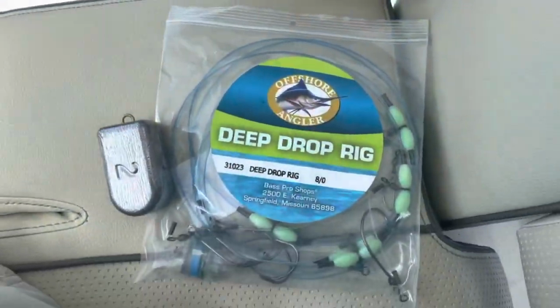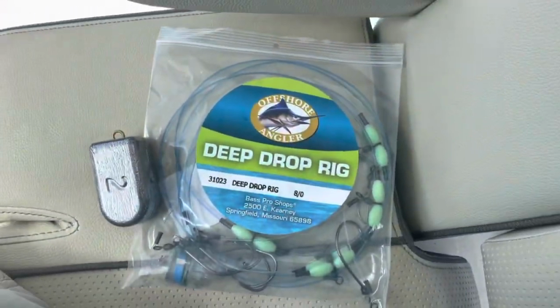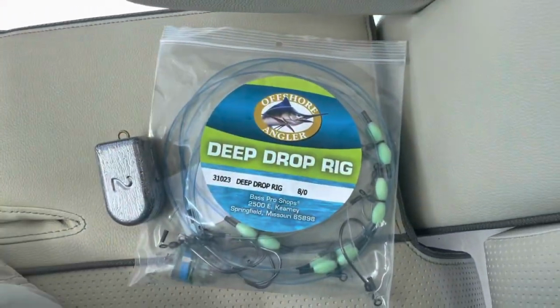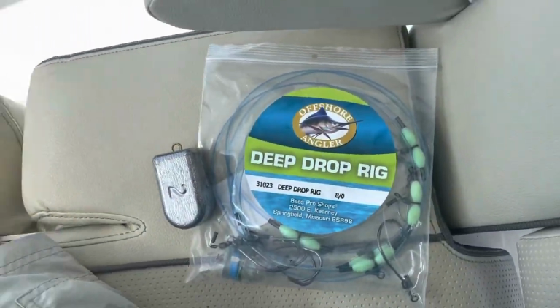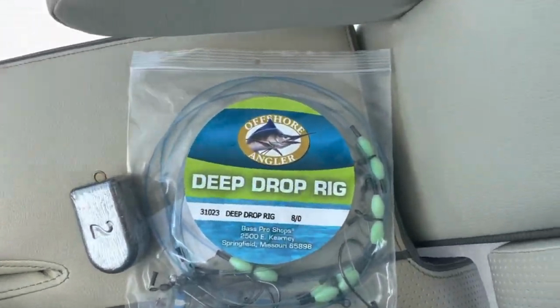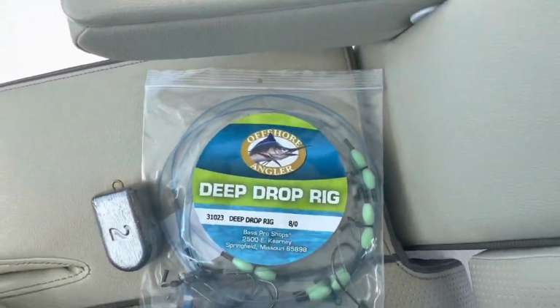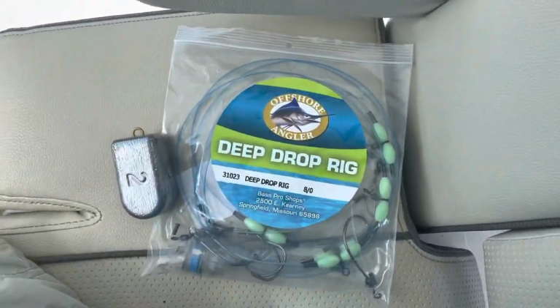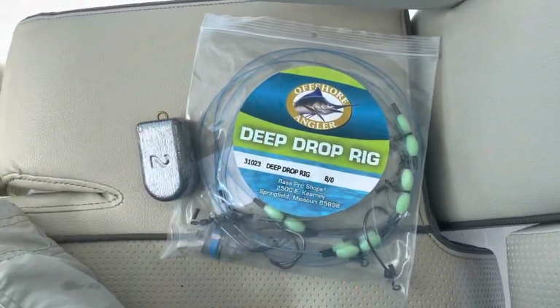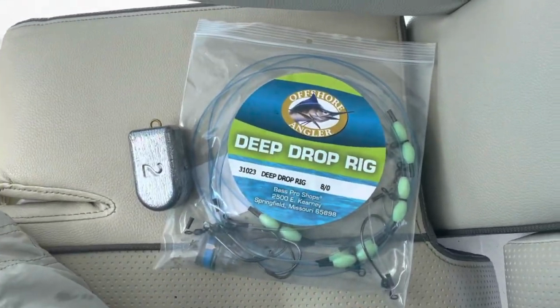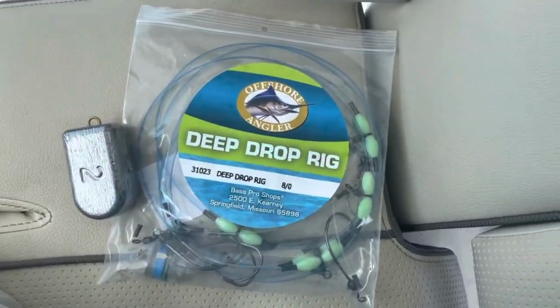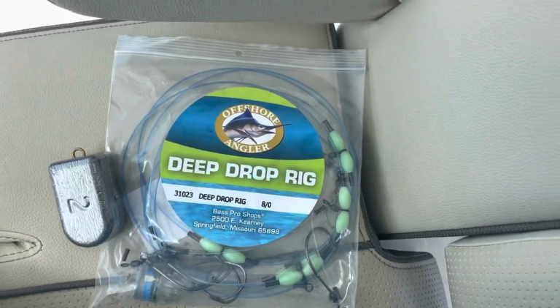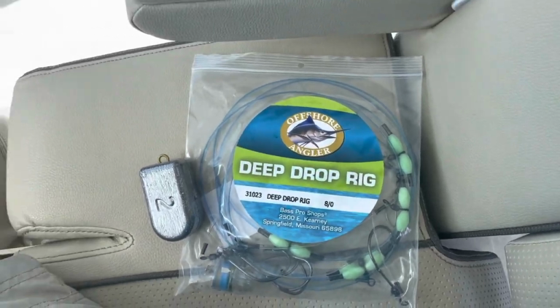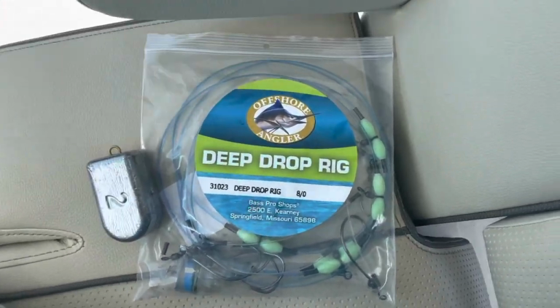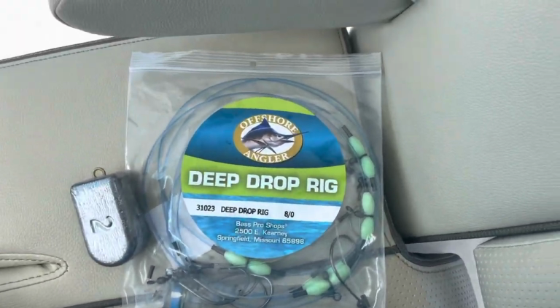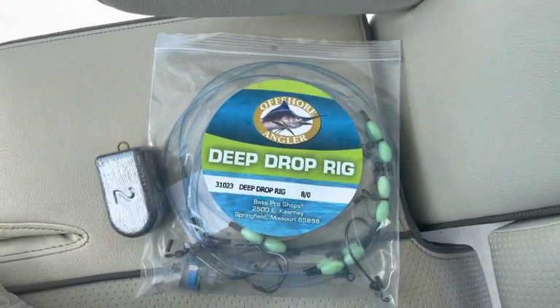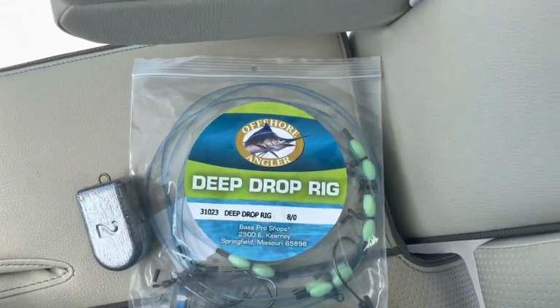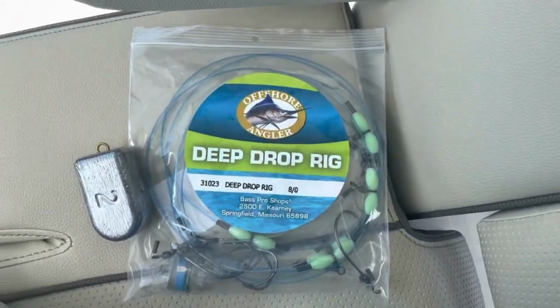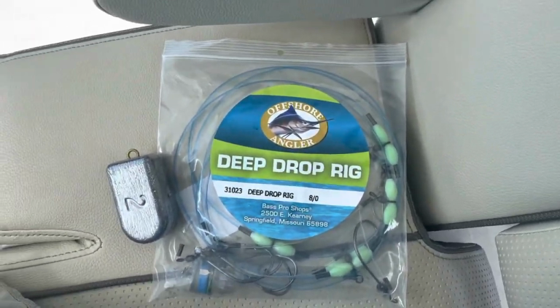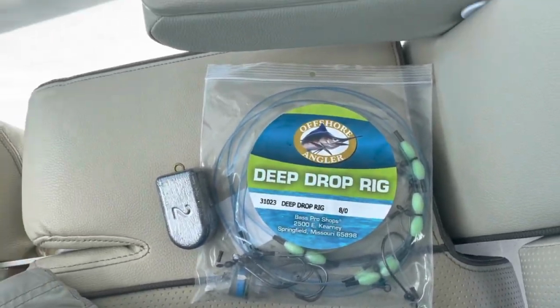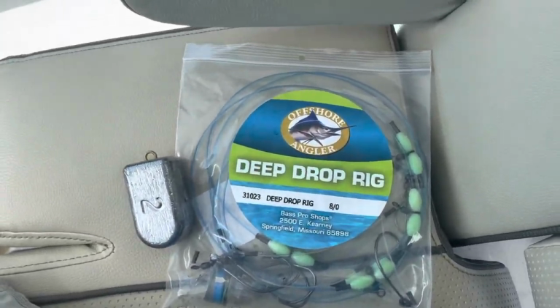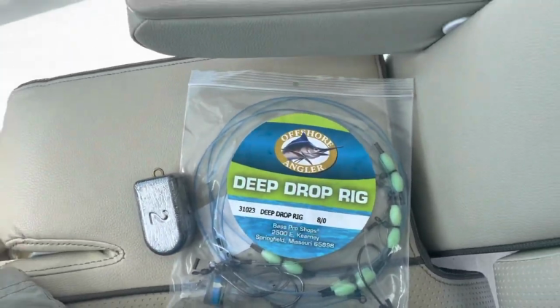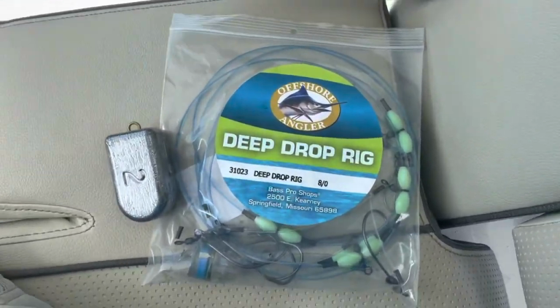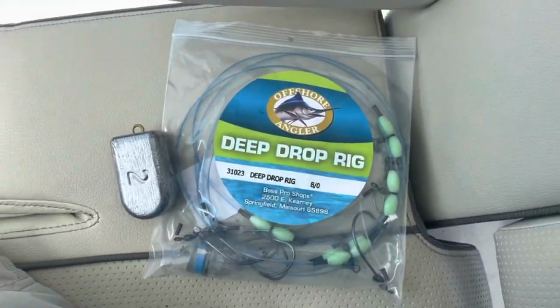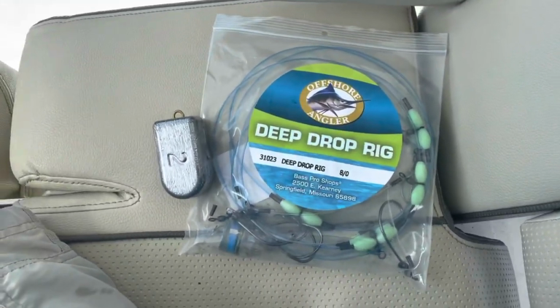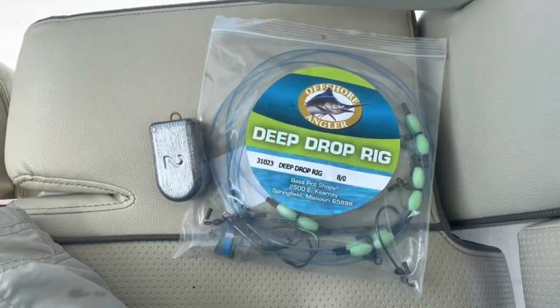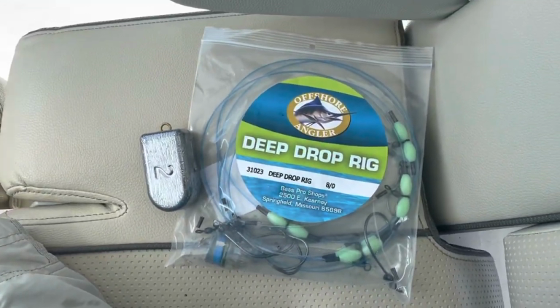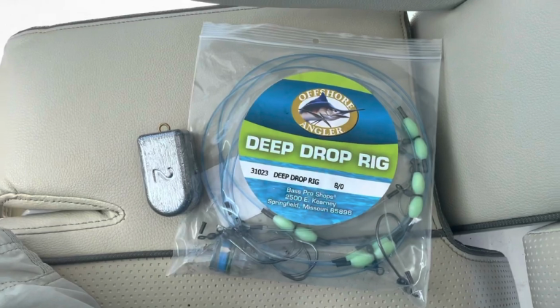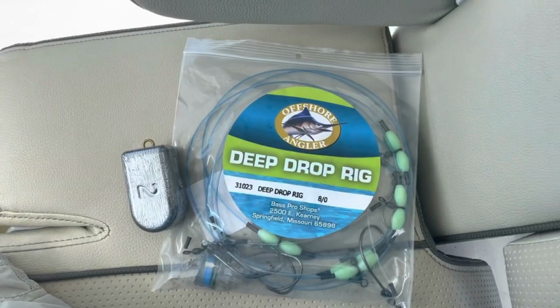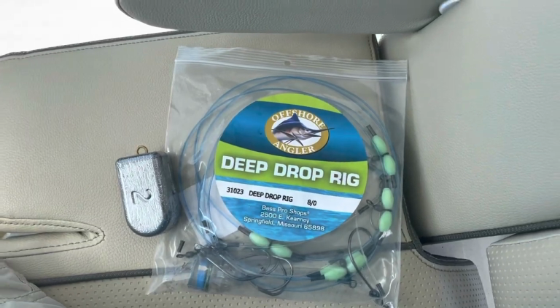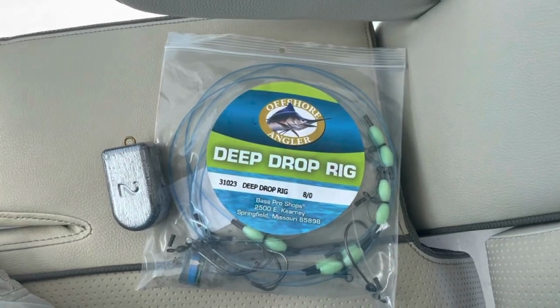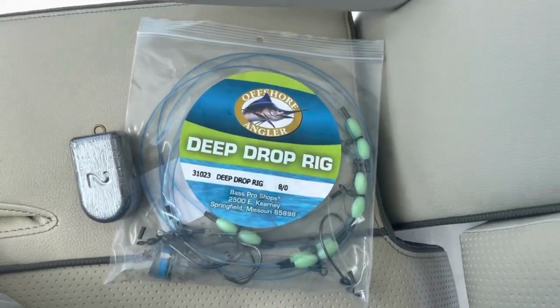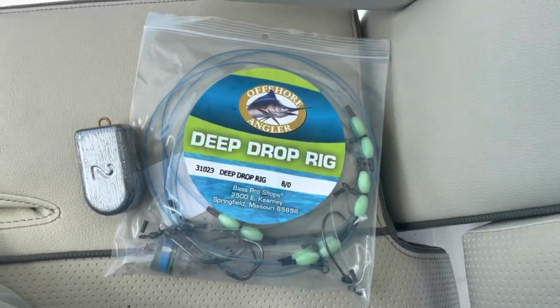We got our deep drop rig ready to go. We're just pulling up to the canyons here, about 10 more miles, and let's see if we can catch some gold tilefish.